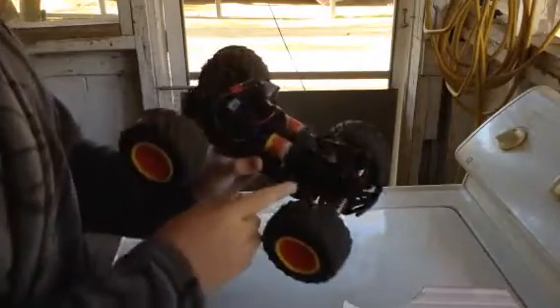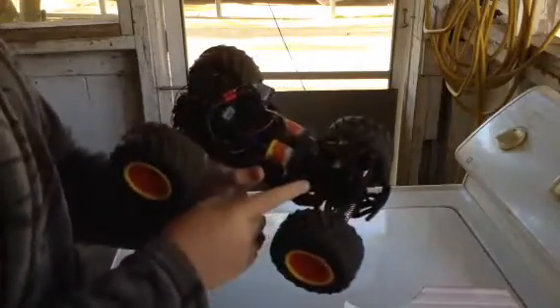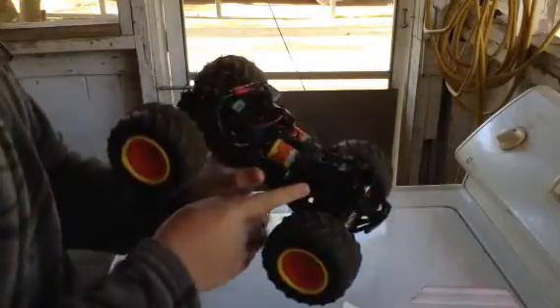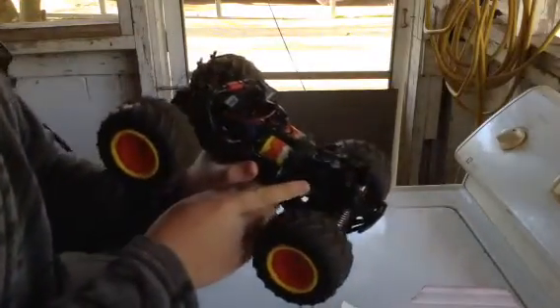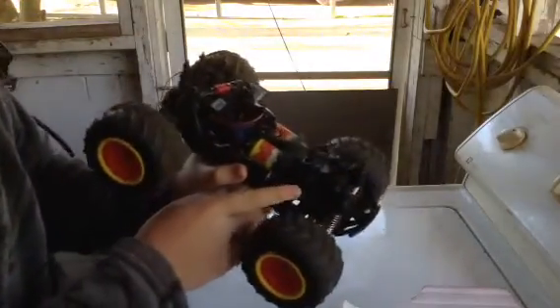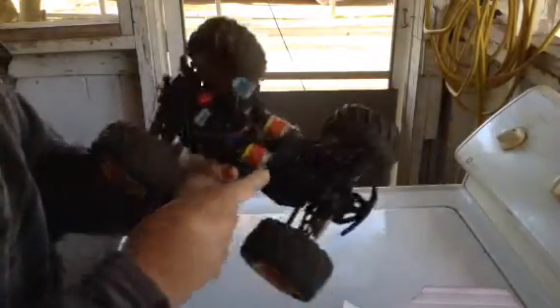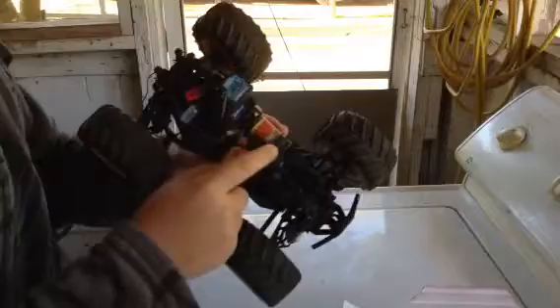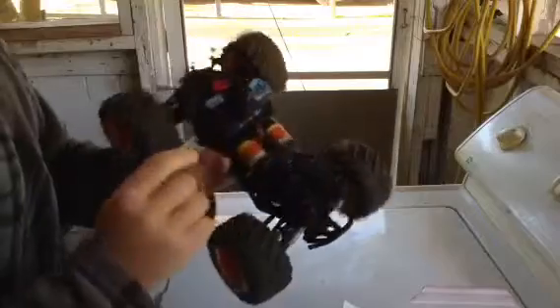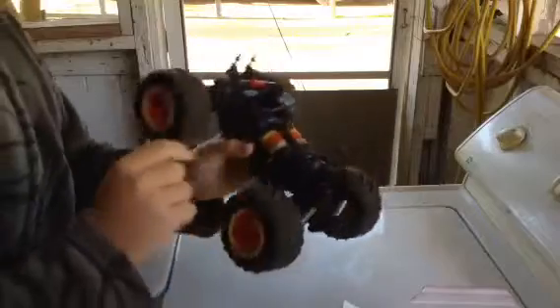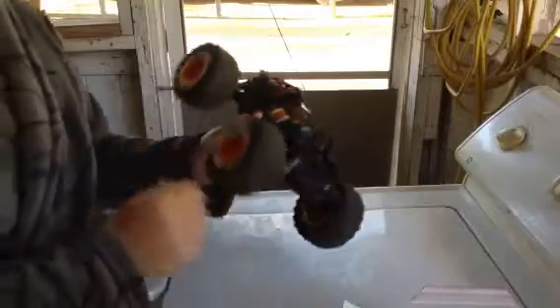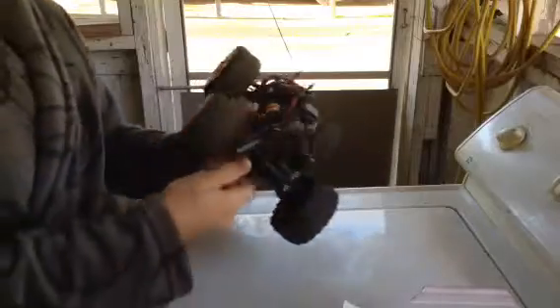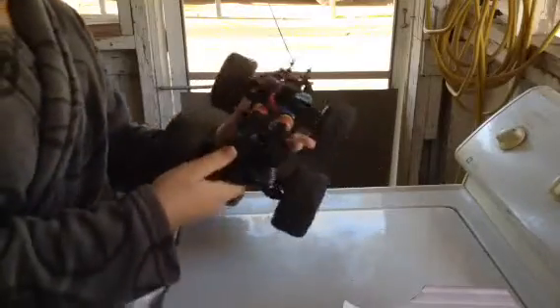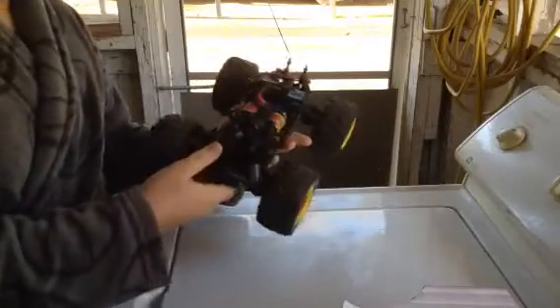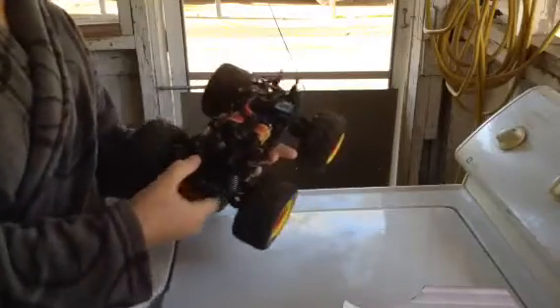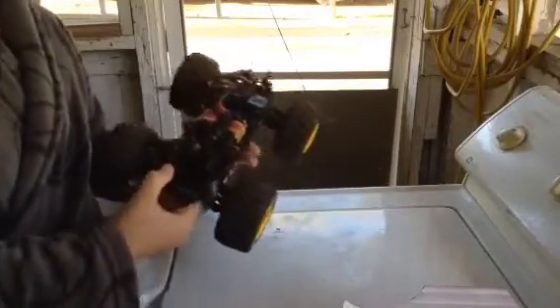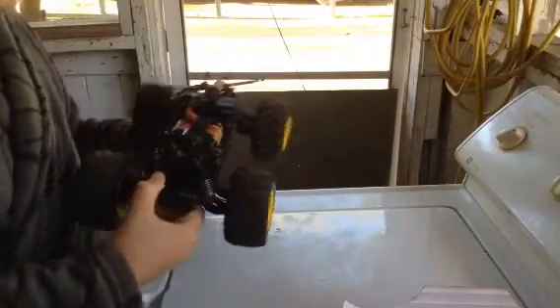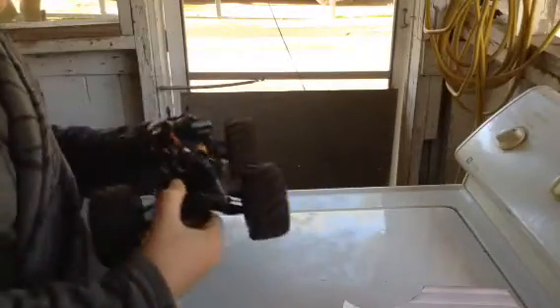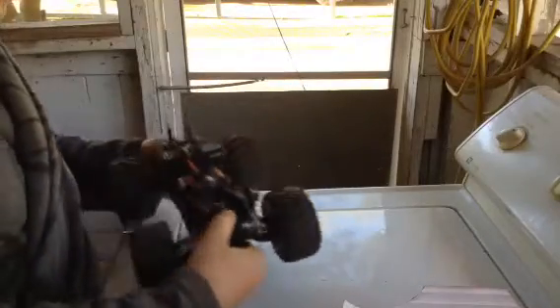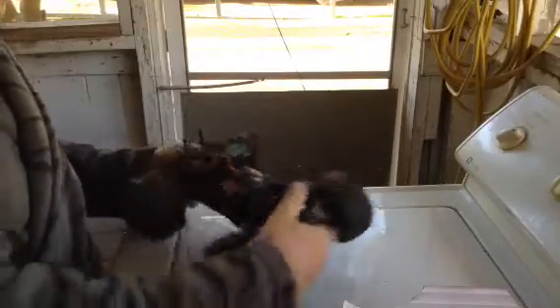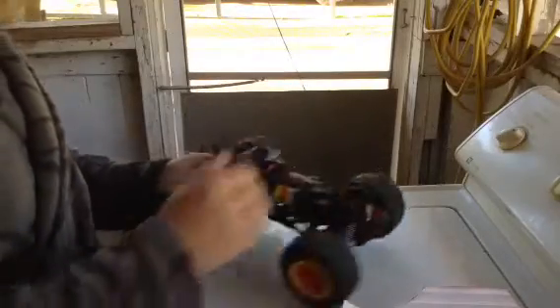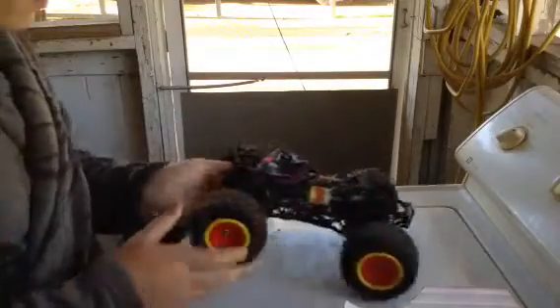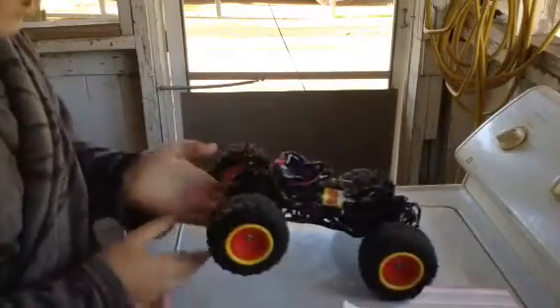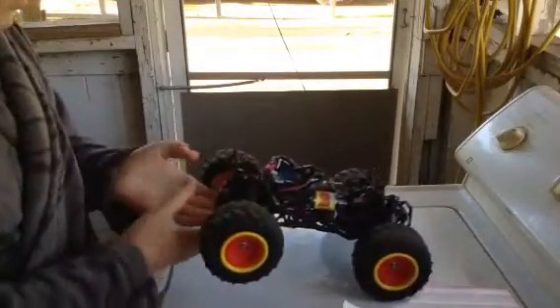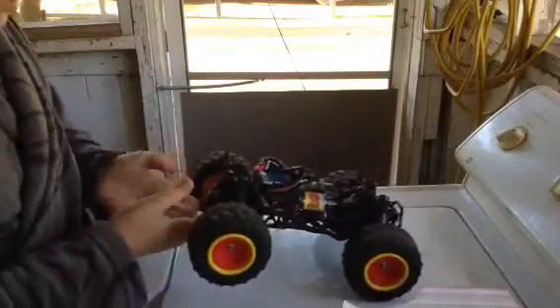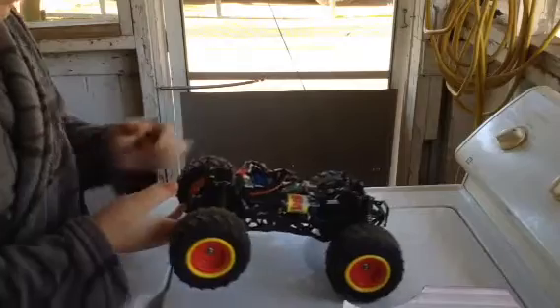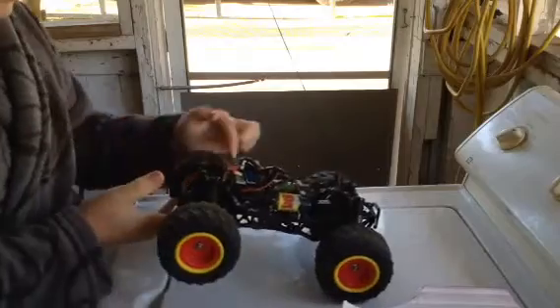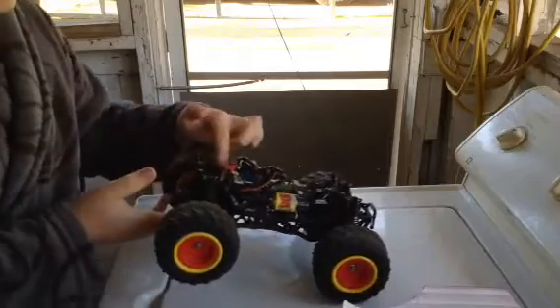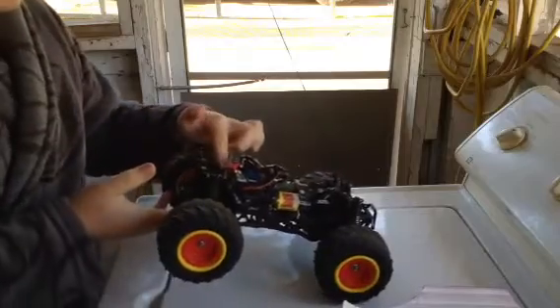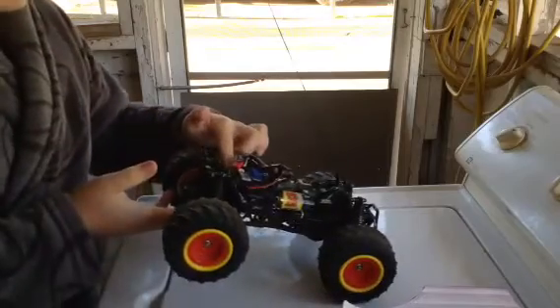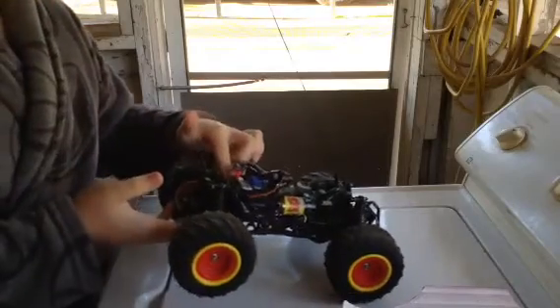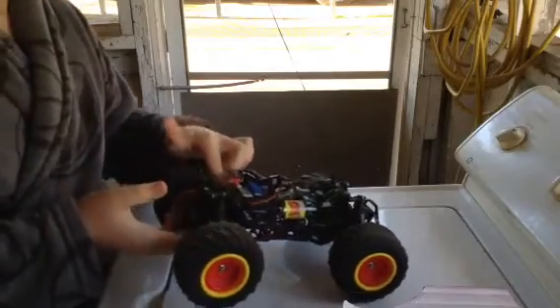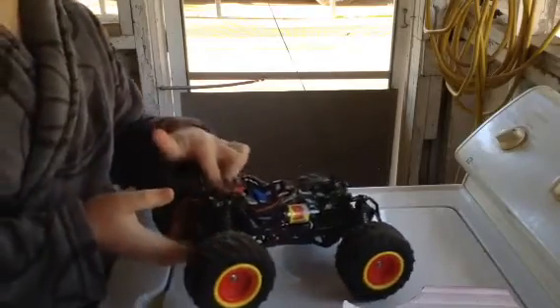I also put marine grease on both my servos, just a little bit of splash proofing. And I'm thinking about waterproofing my battery as well.